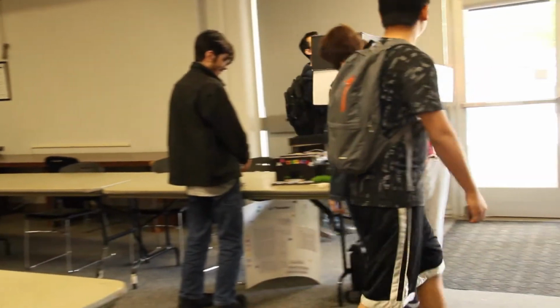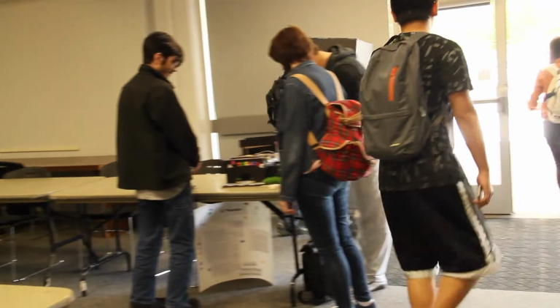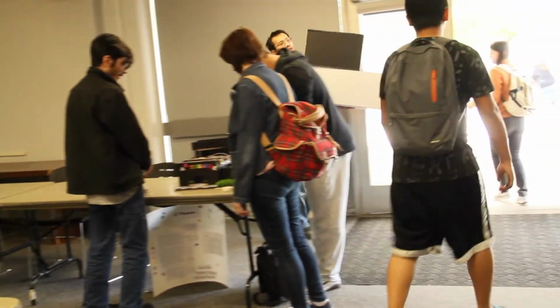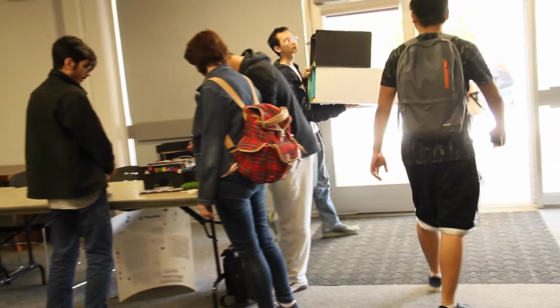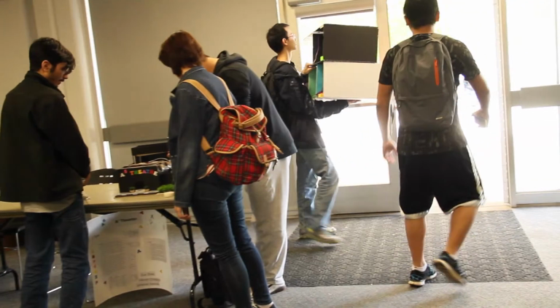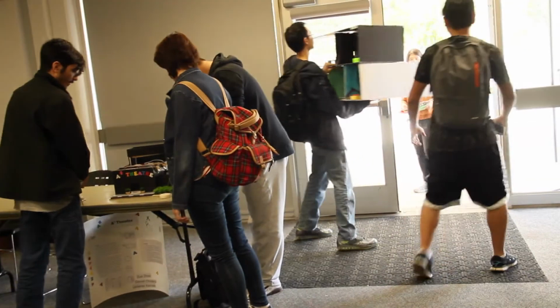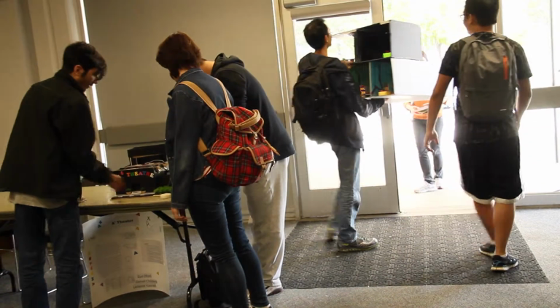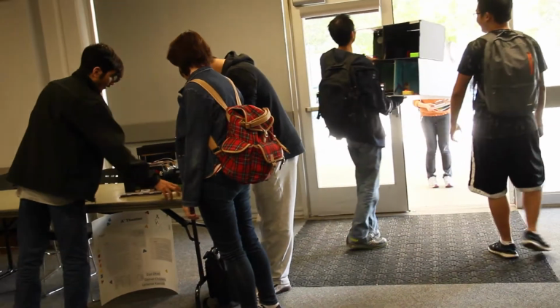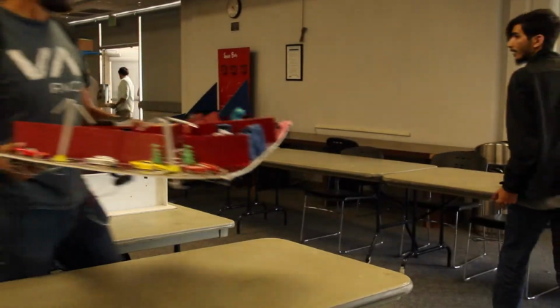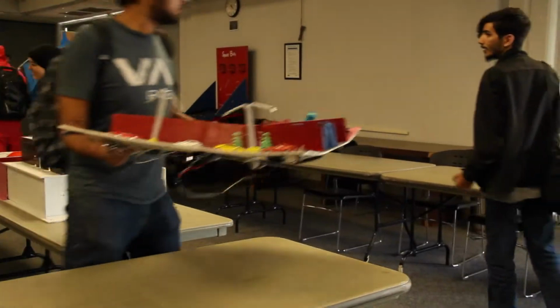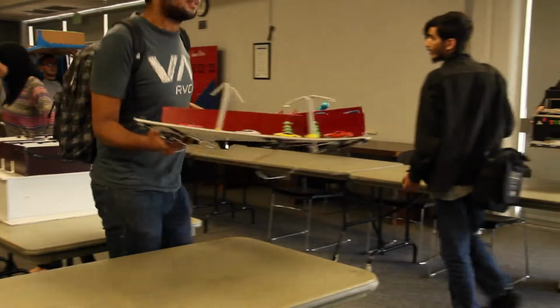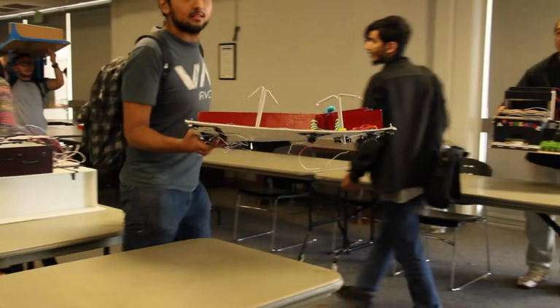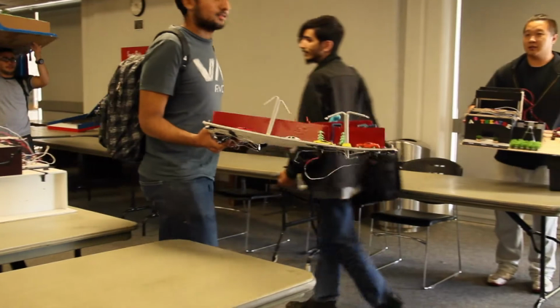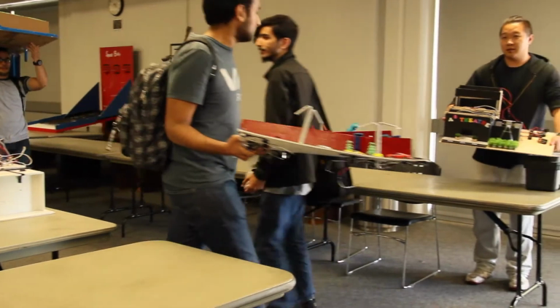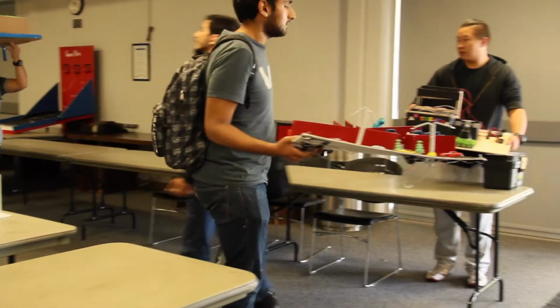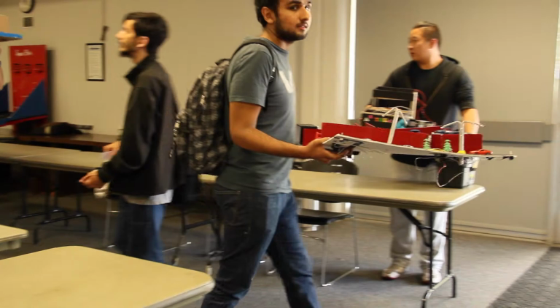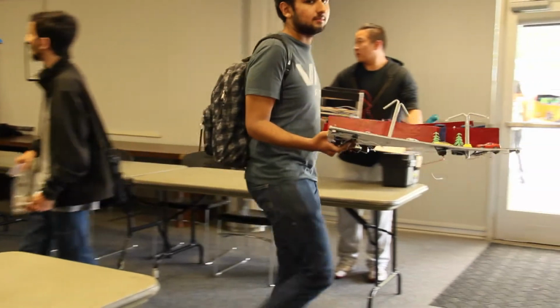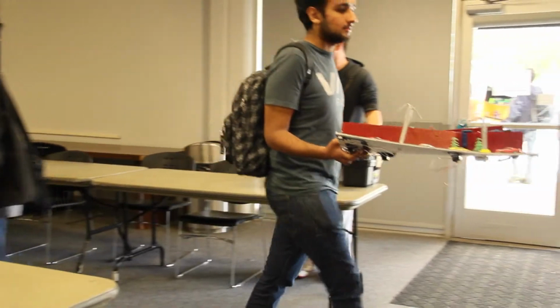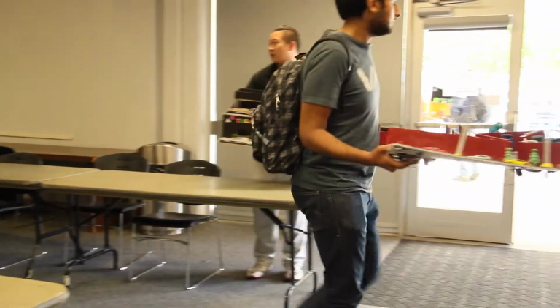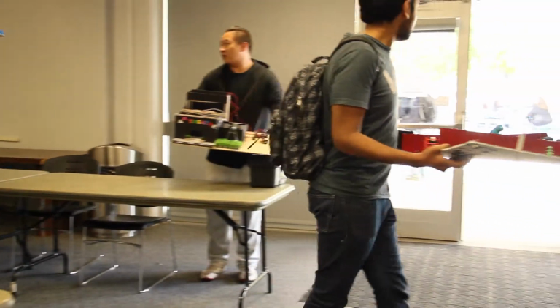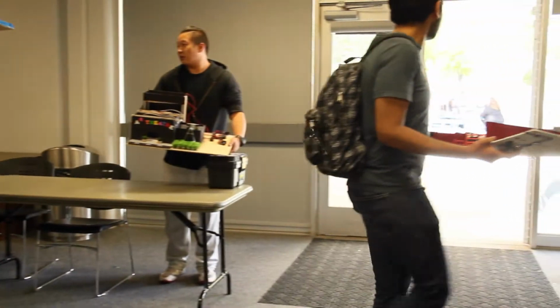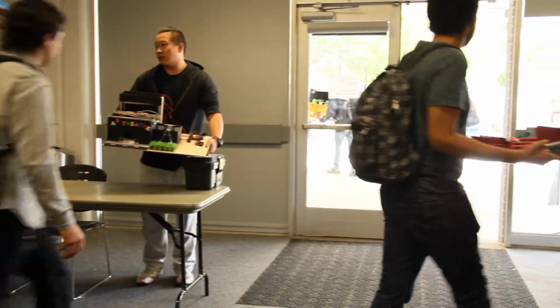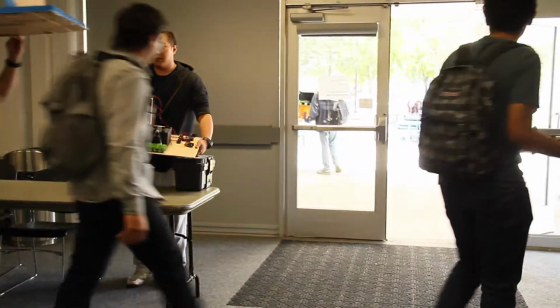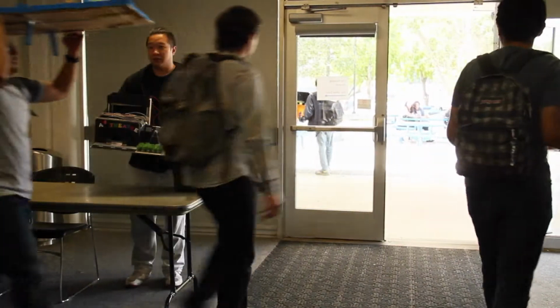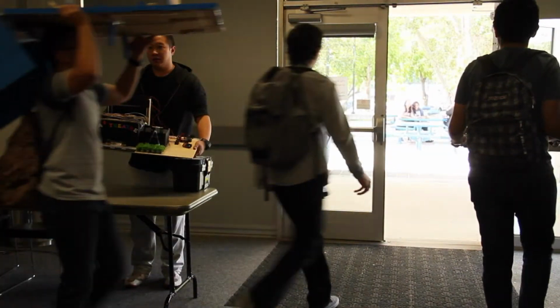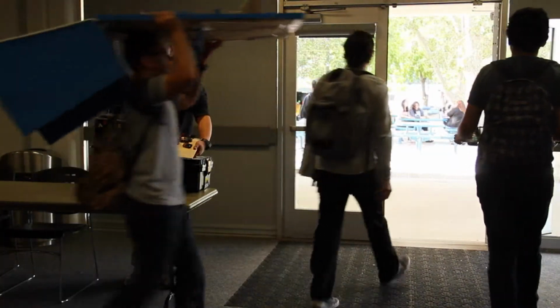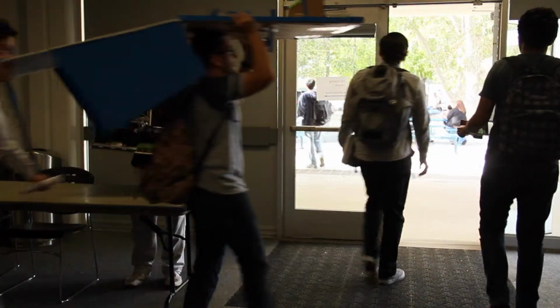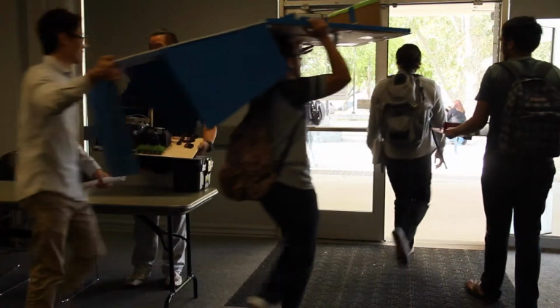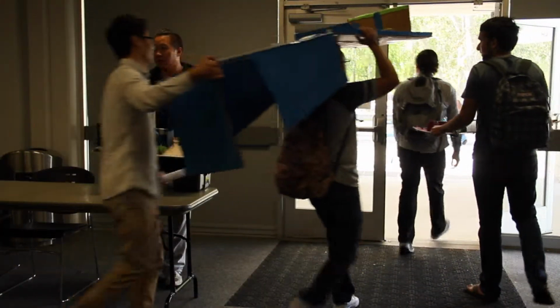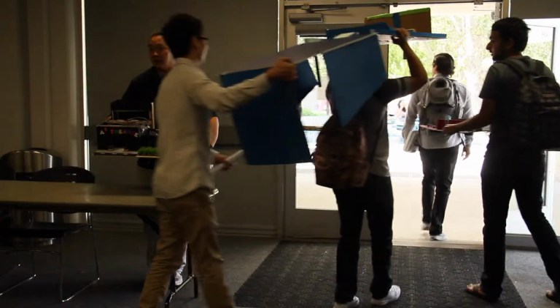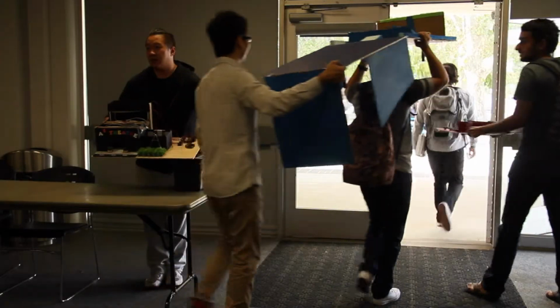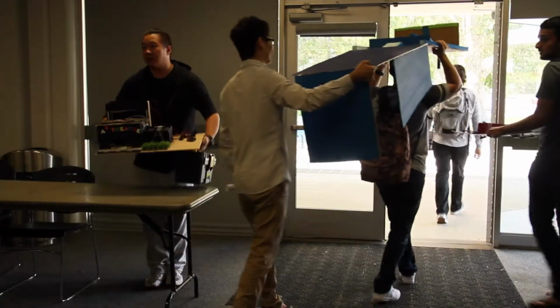The event ended after physics students, friends, family, and curious Citrus students toured all the projects. Groups took their projects home, finished with the semester-long assignment, and prepared for the upcoming finals week.